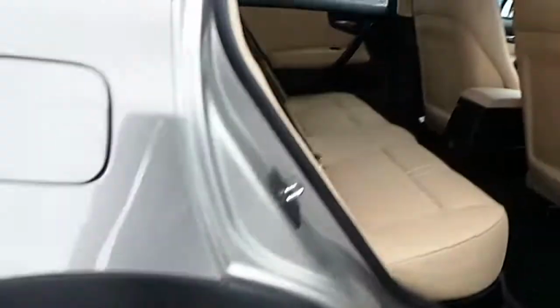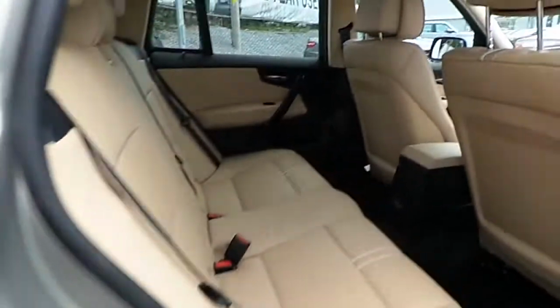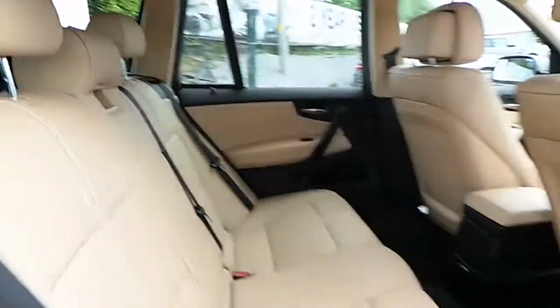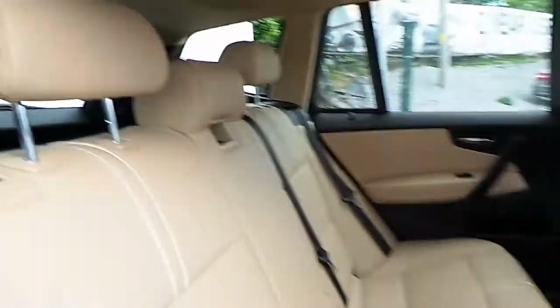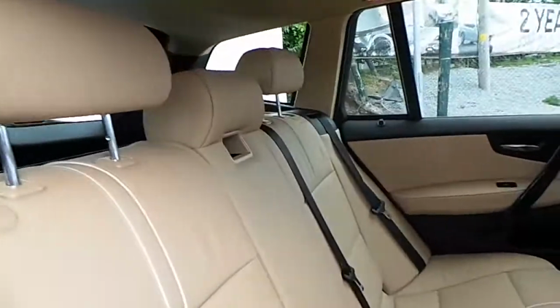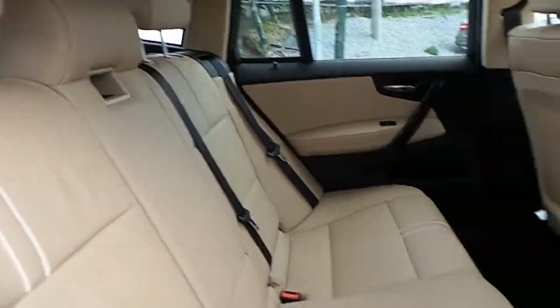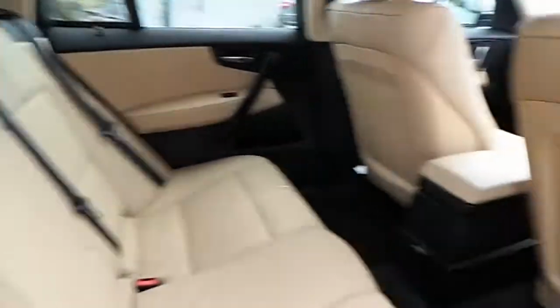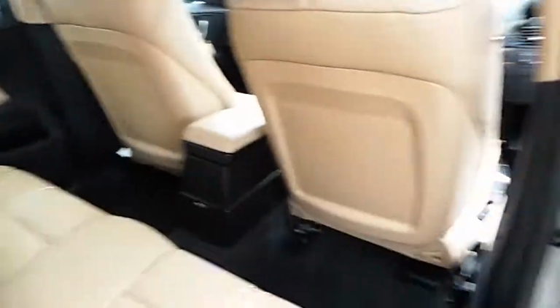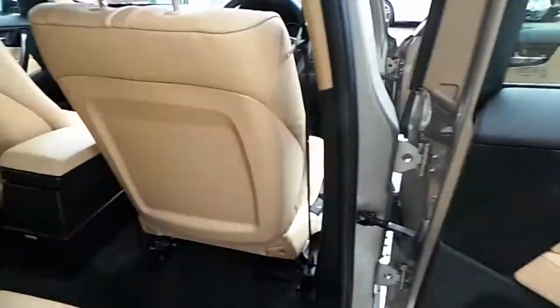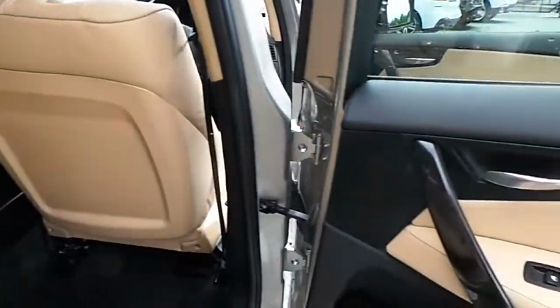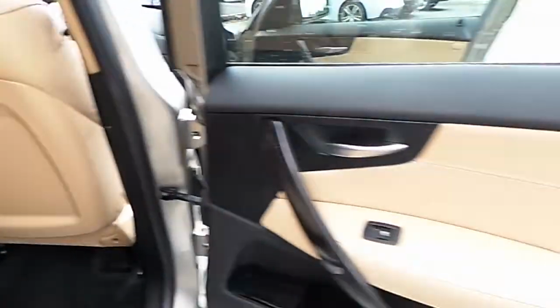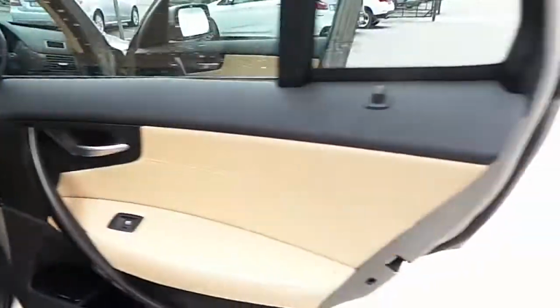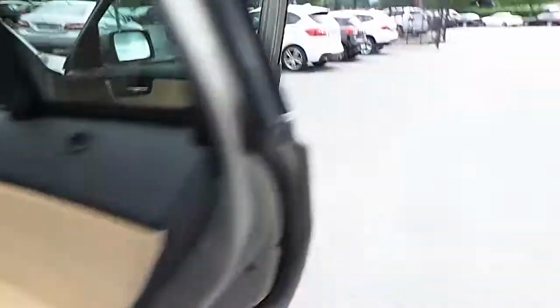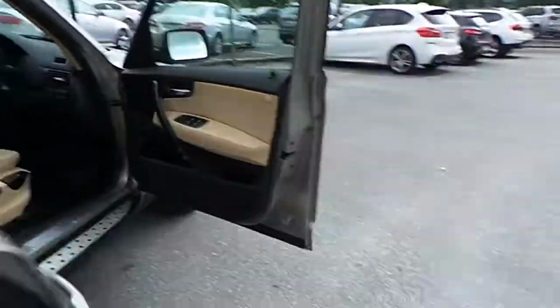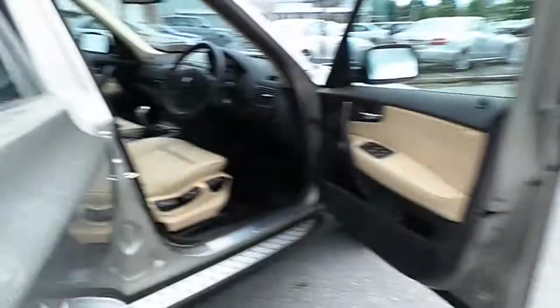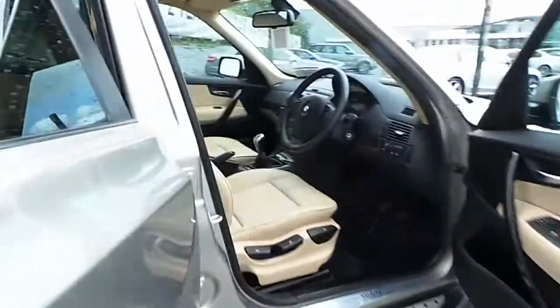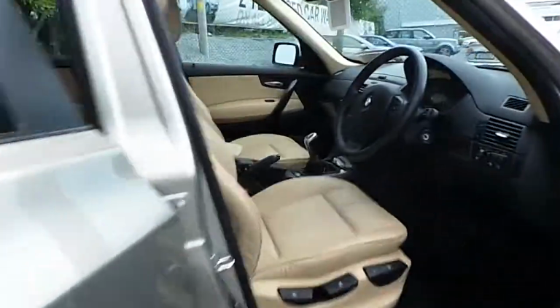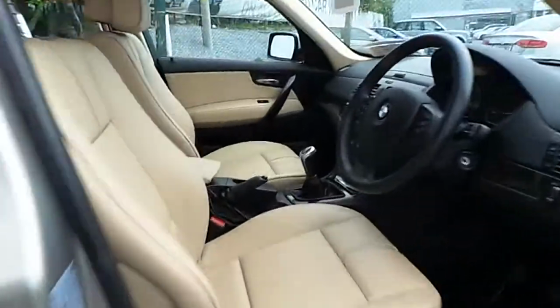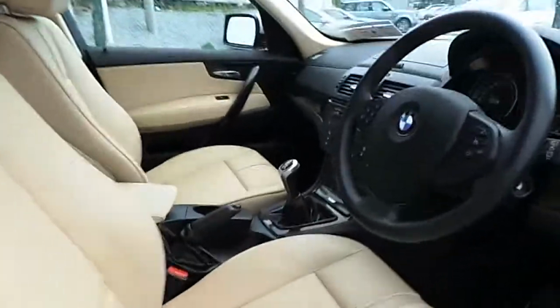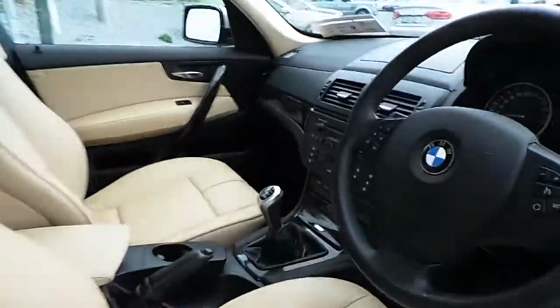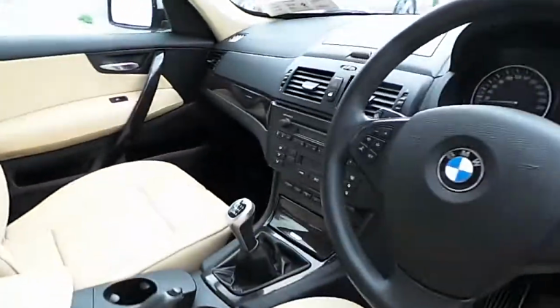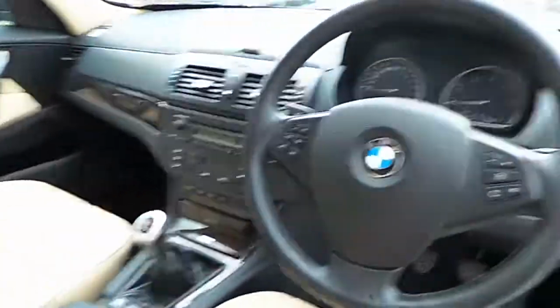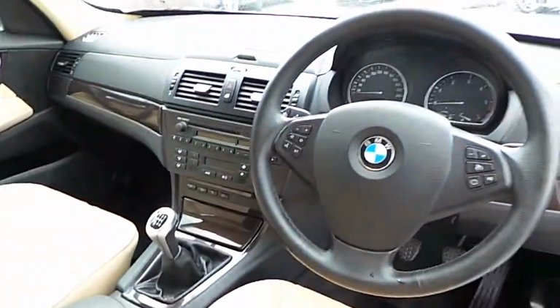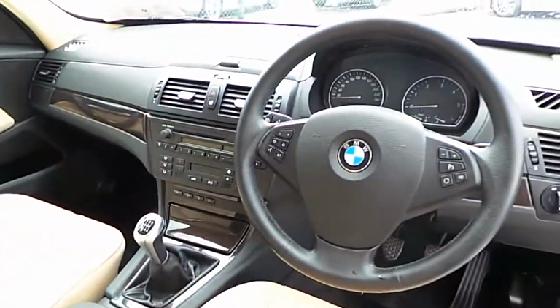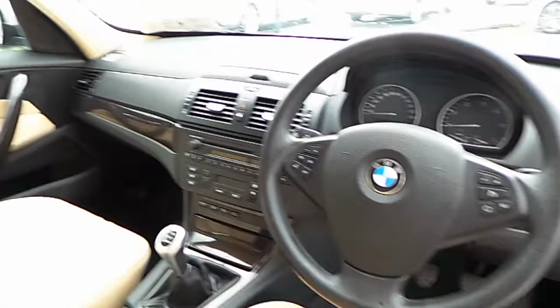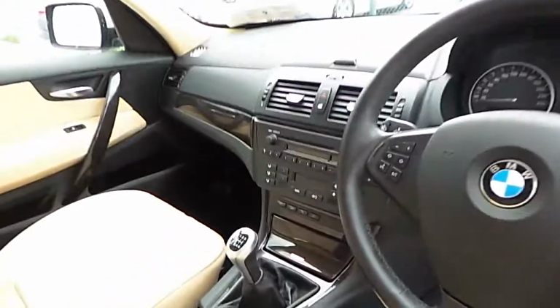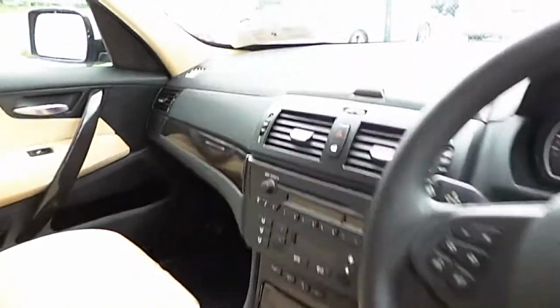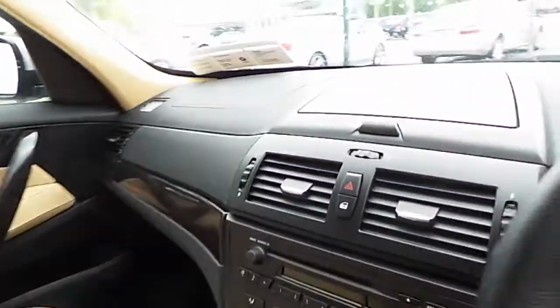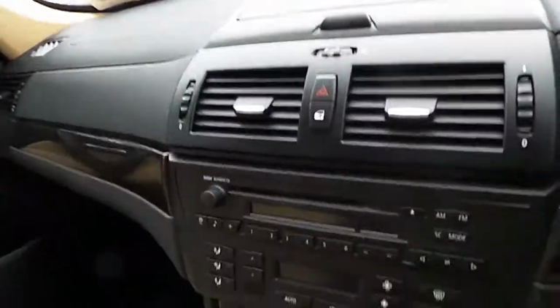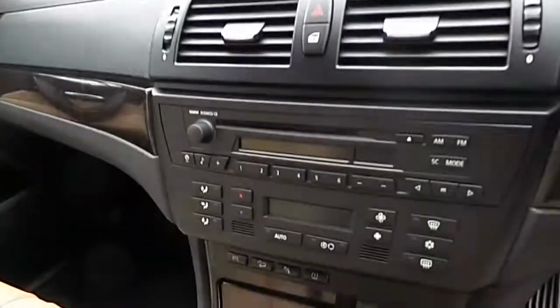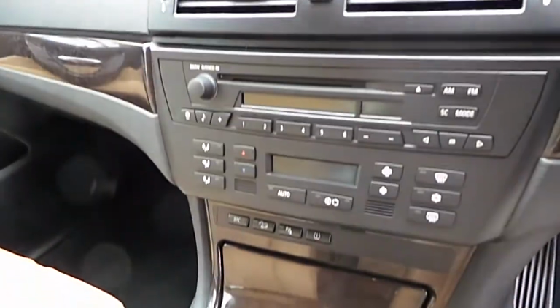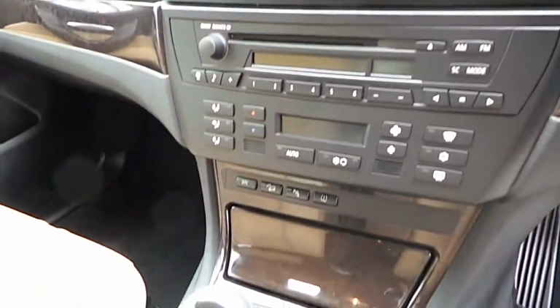The car has a Nevada sand and black interior, a leather sports multifunction steering wheel with cruise control, and dual climate control with air conditioning.